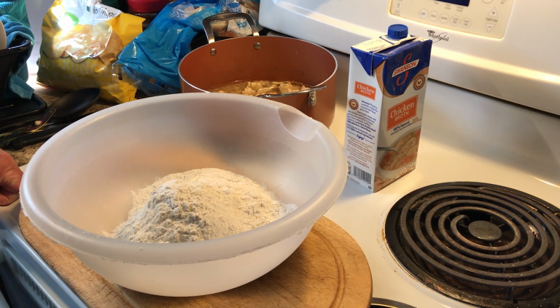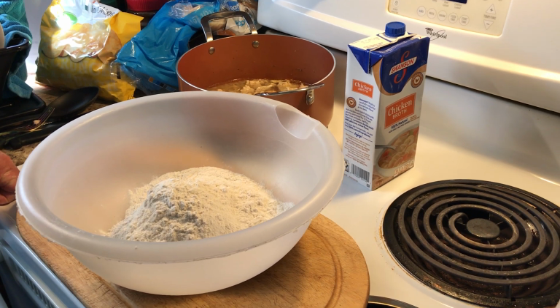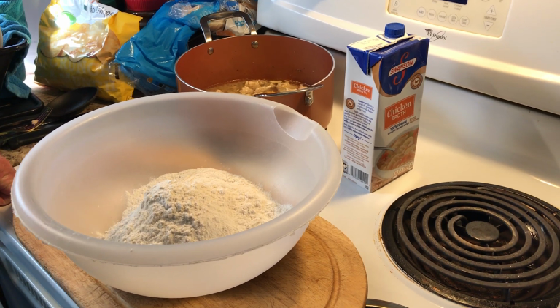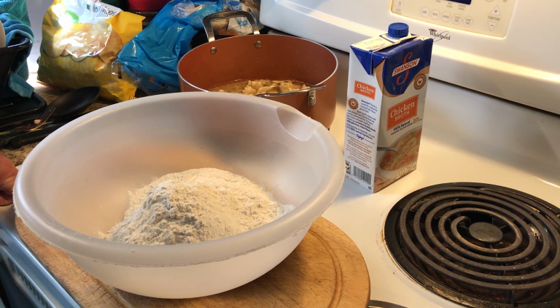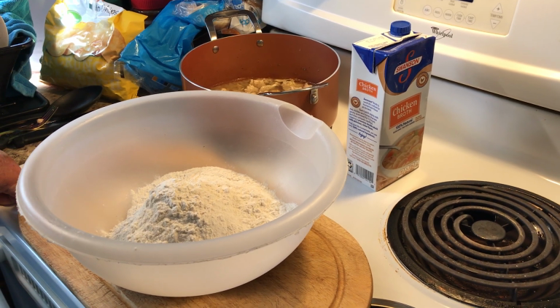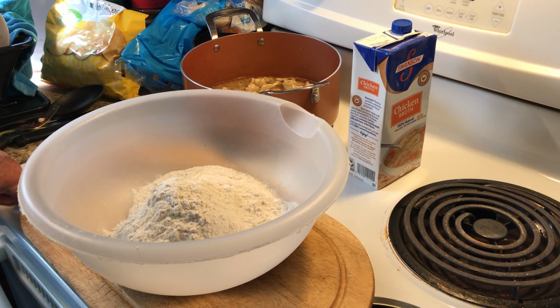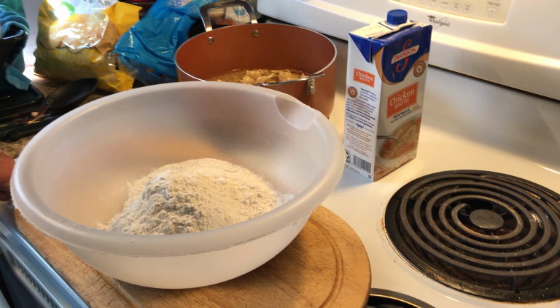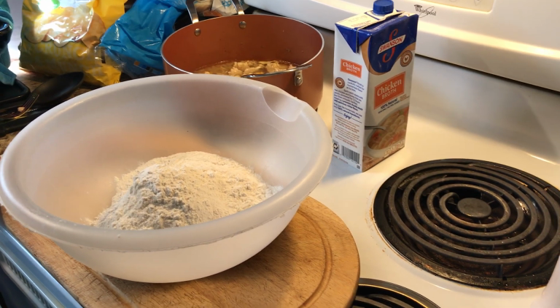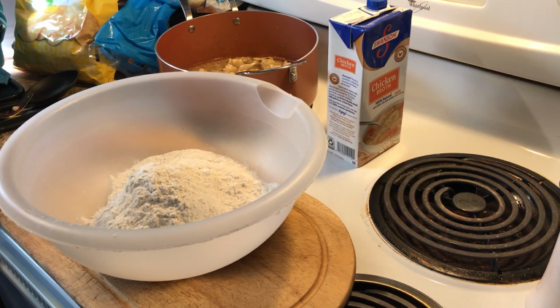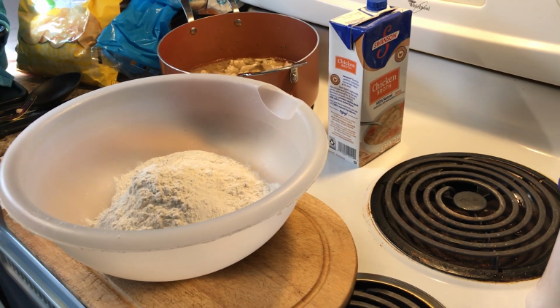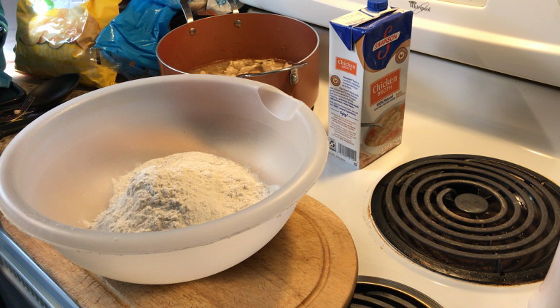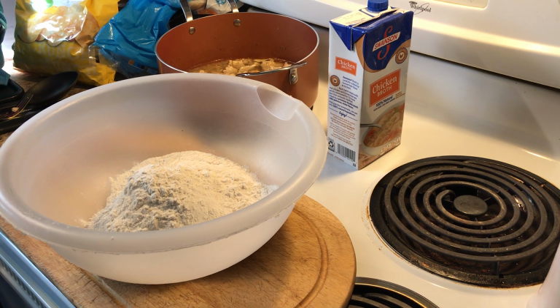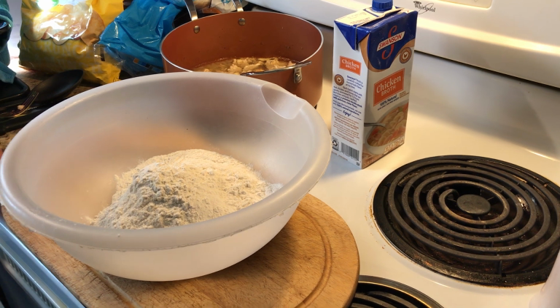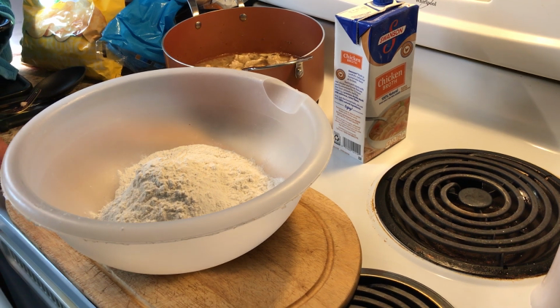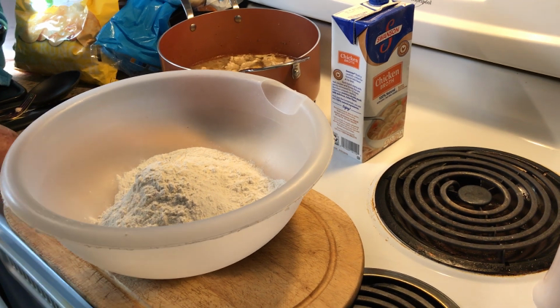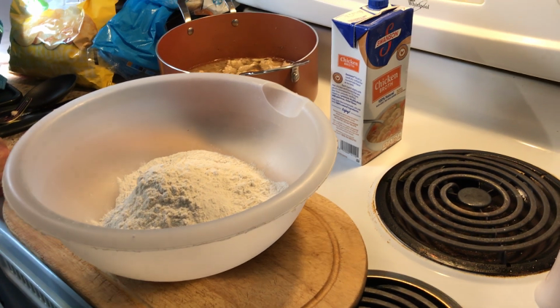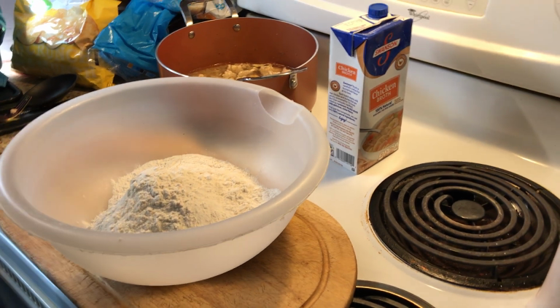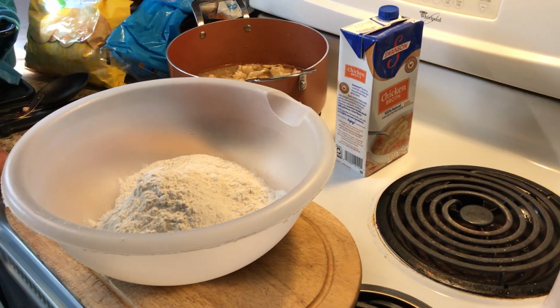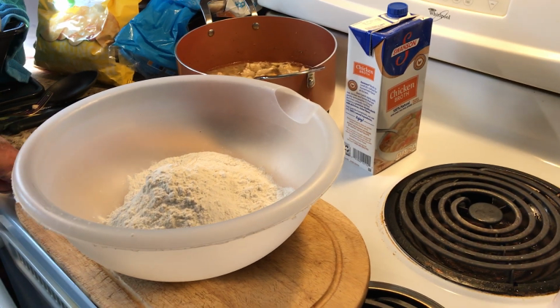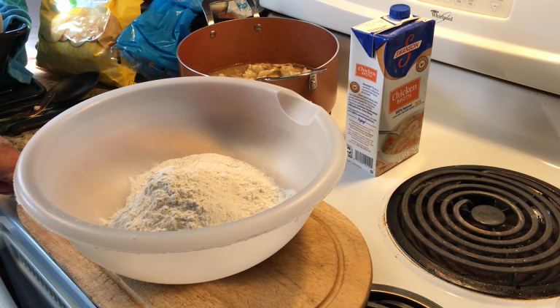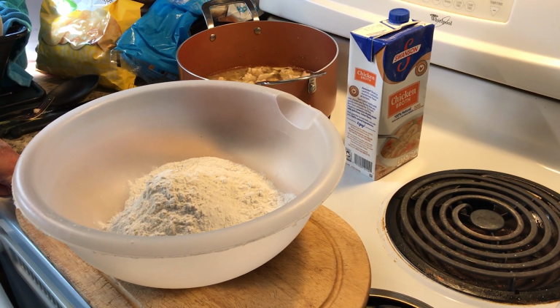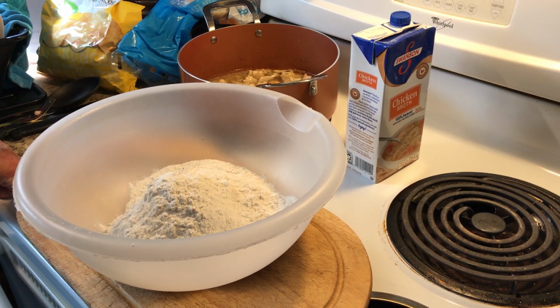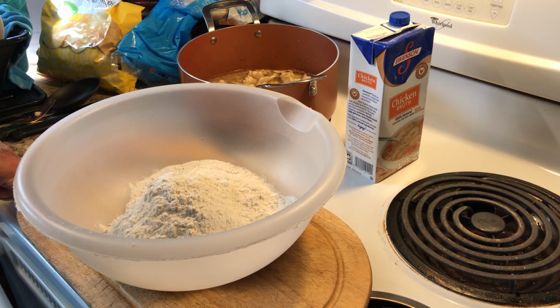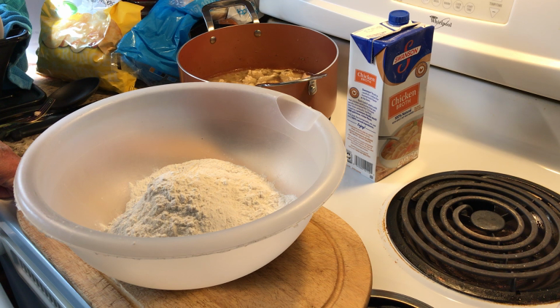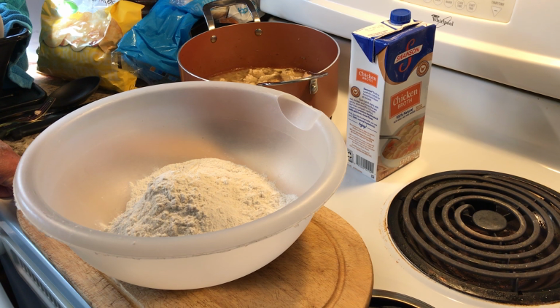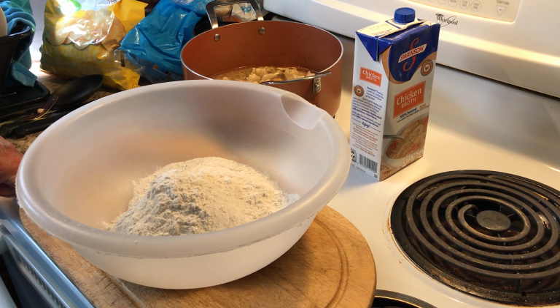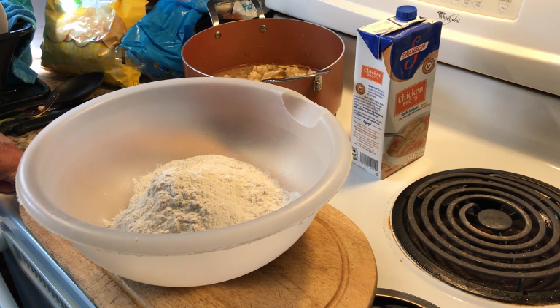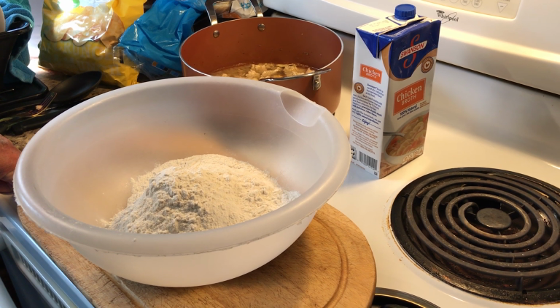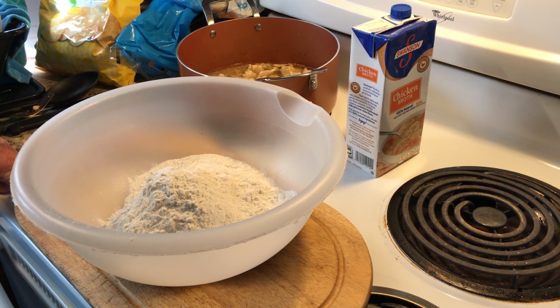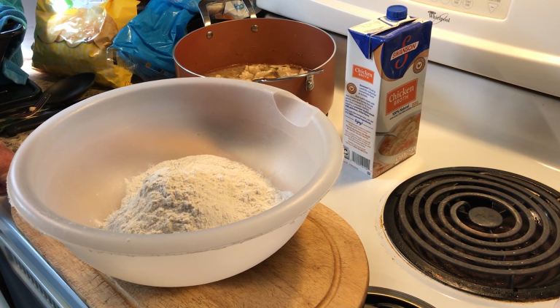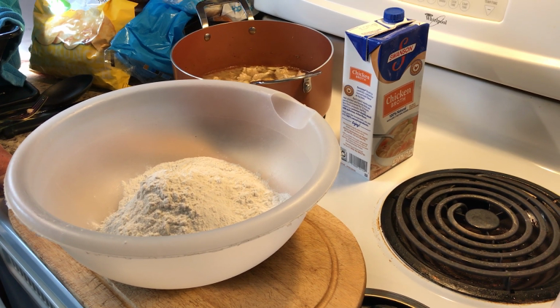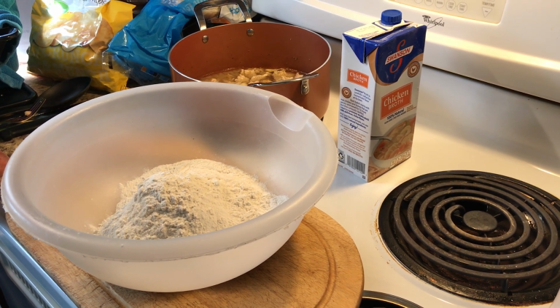Good day. Welcome back to Amy and Larry's Kitchen. Today we took a poll this morning as far as what we wanted to eat for supper tonight, and we decided on chicken and dumplings.